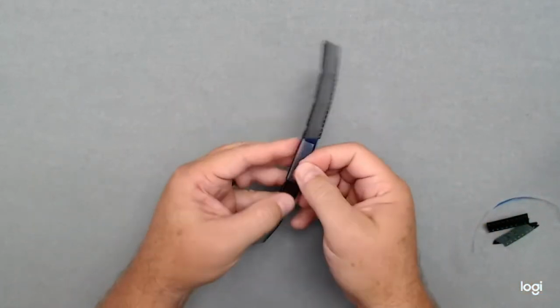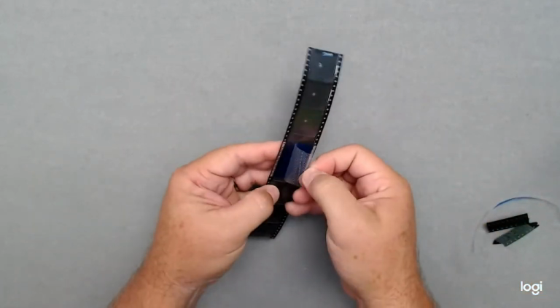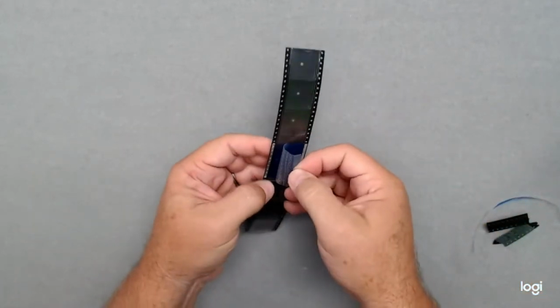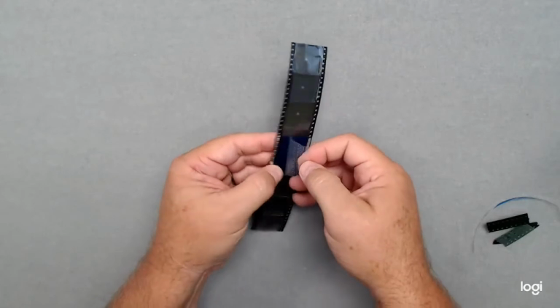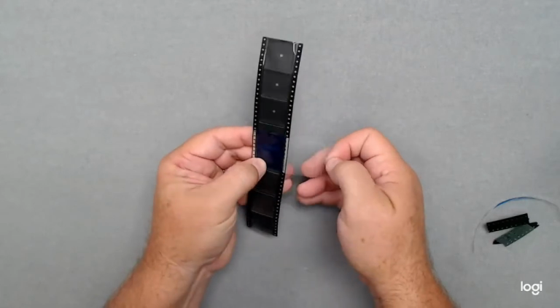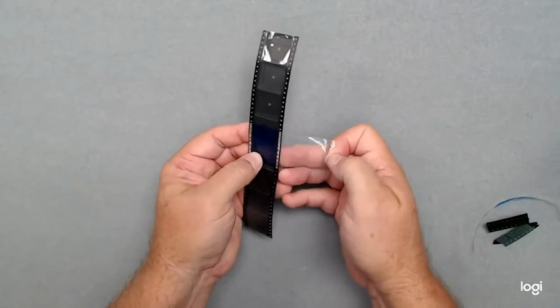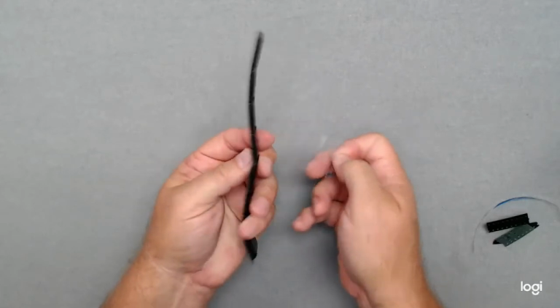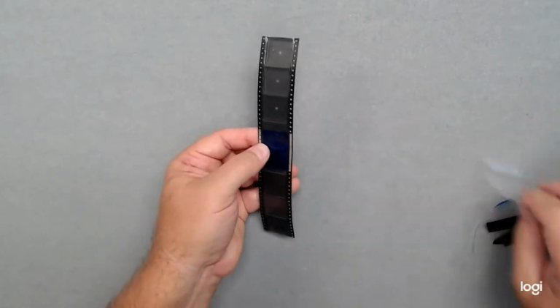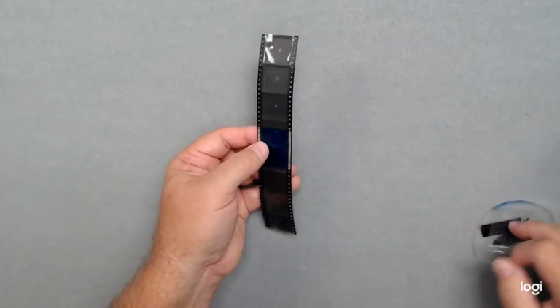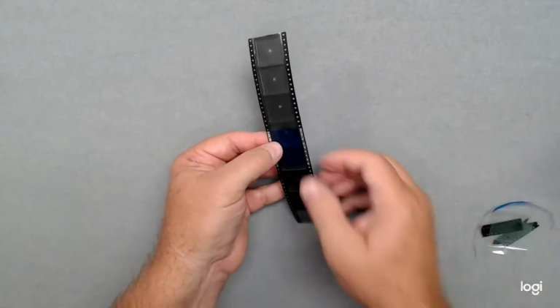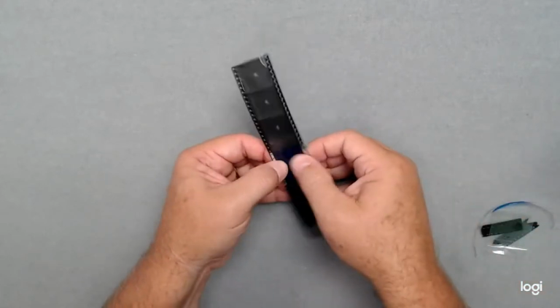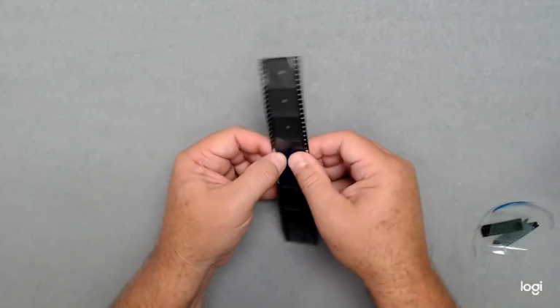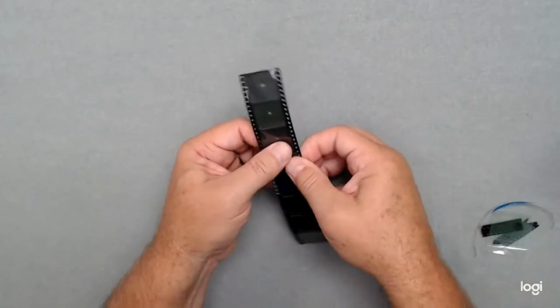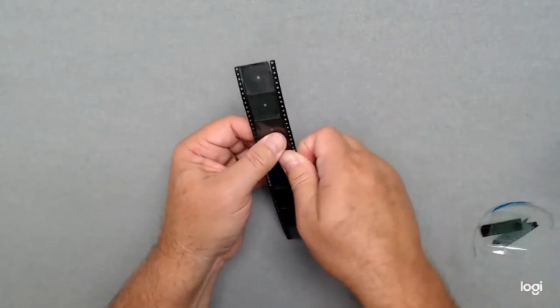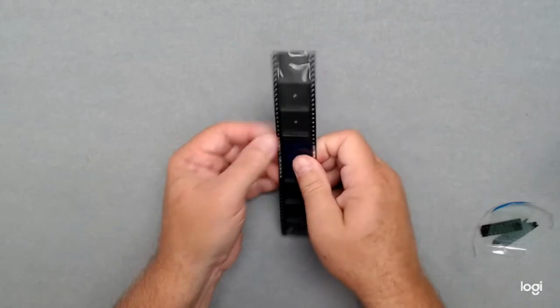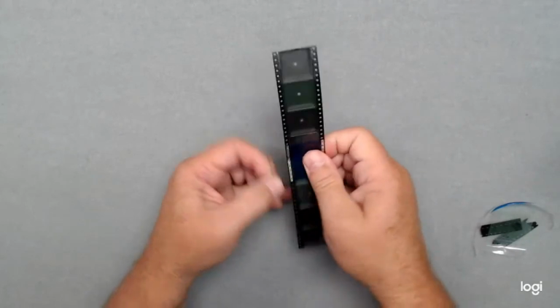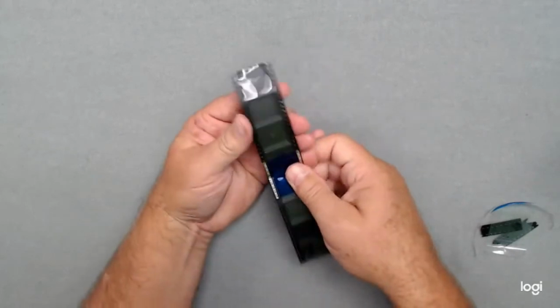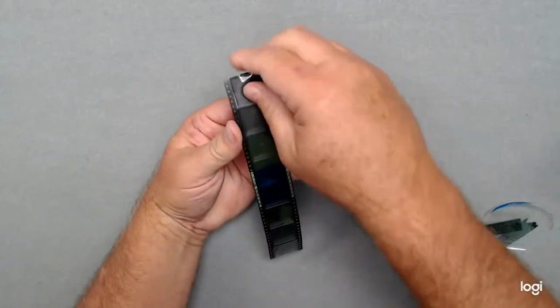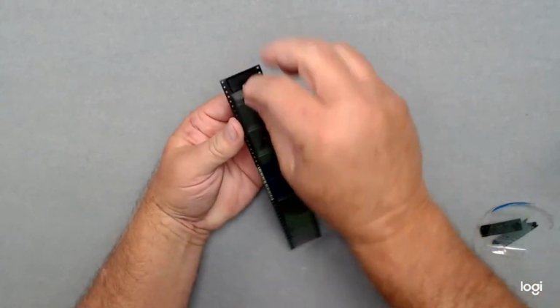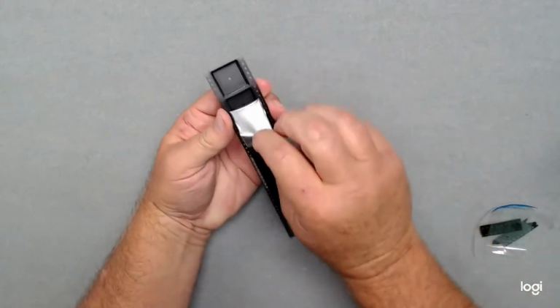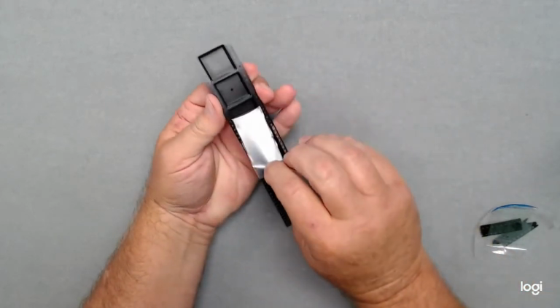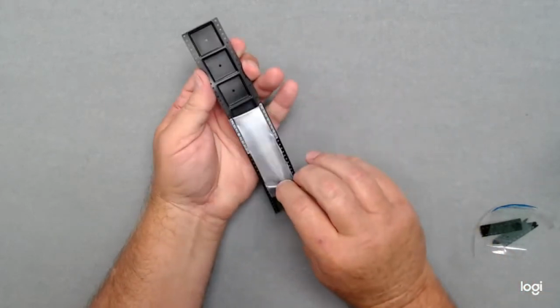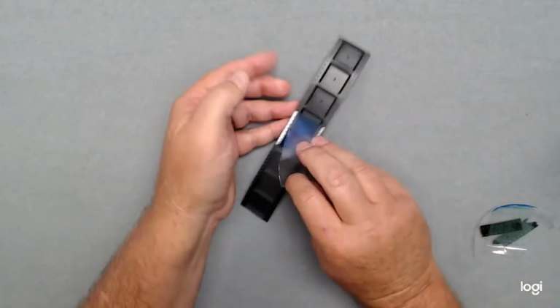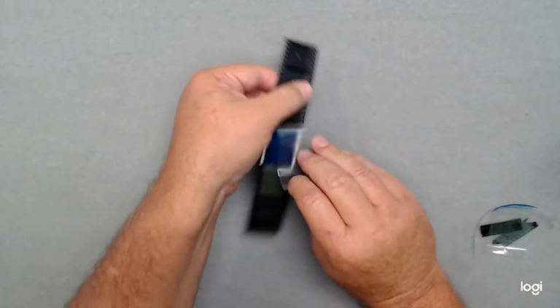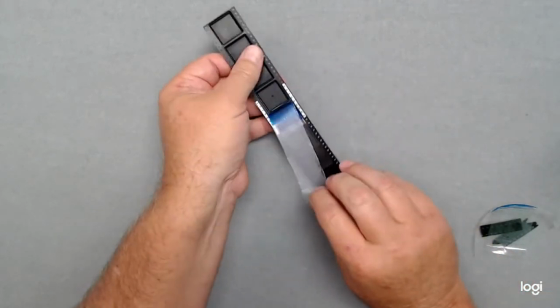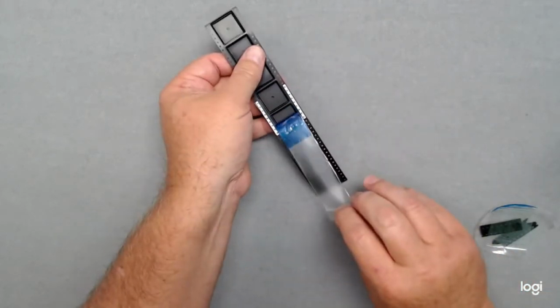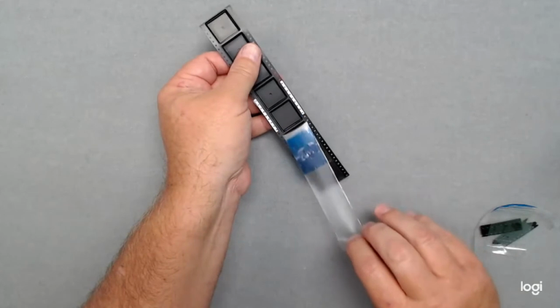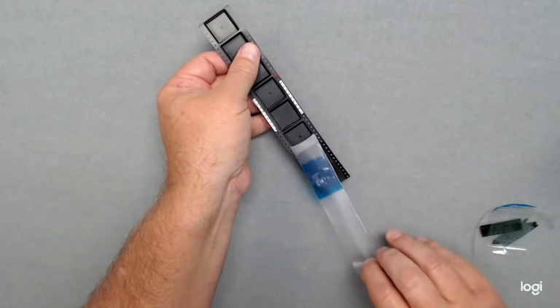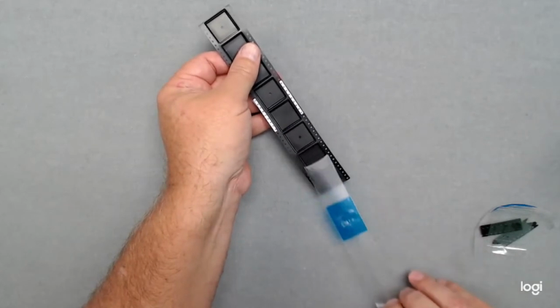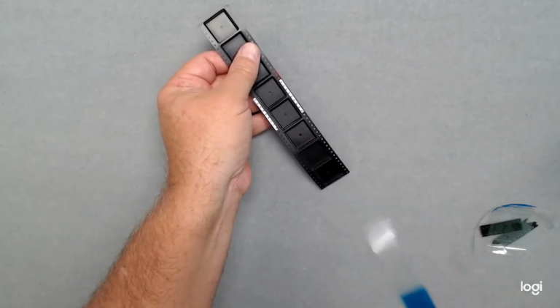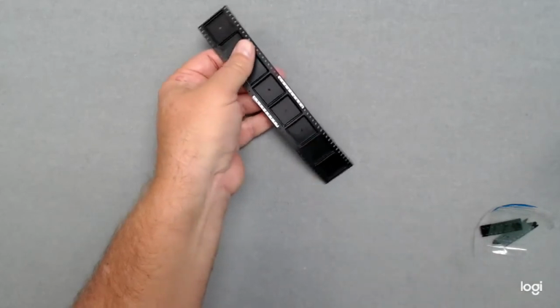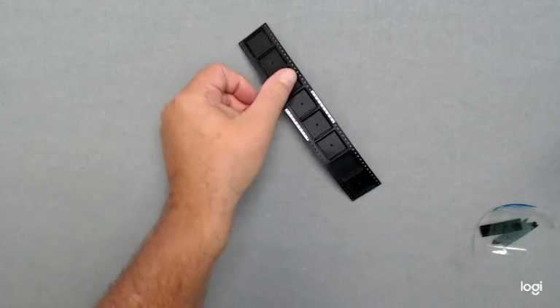Just make sure that it's seated on both sides. Remove this protective tape. Just make sure it's seated well. Then, as it goes through your machine, you'll pull it back through the machine just like this.